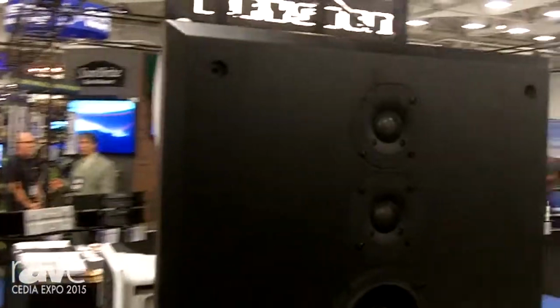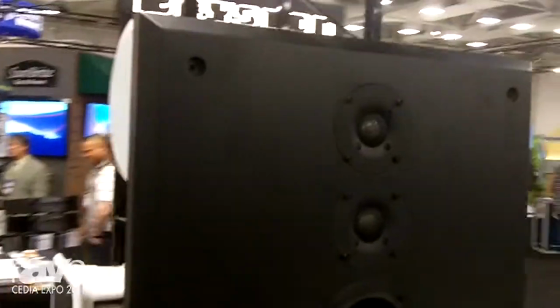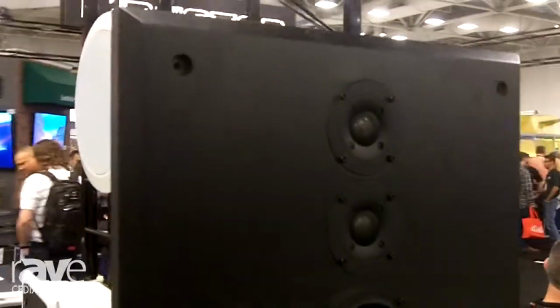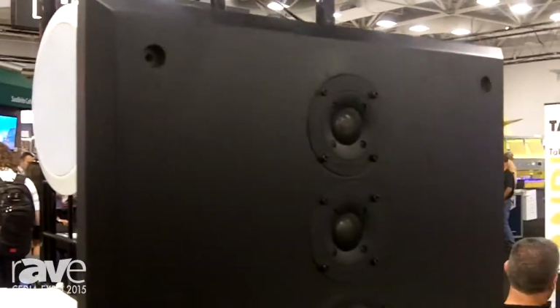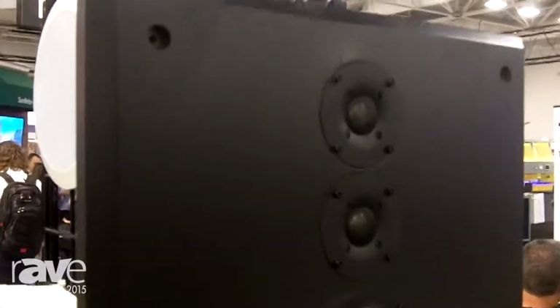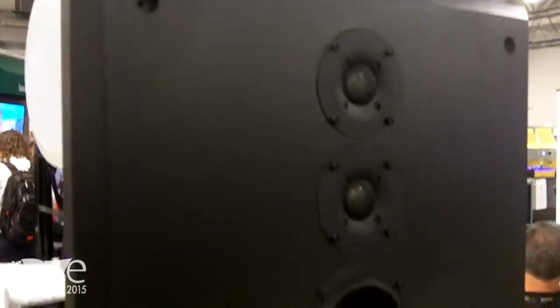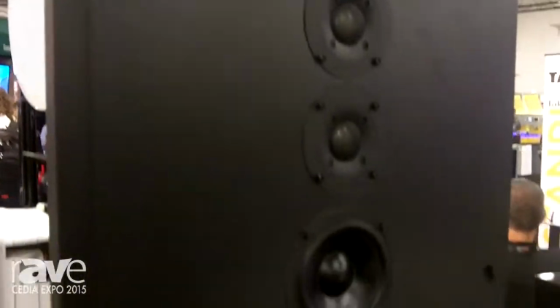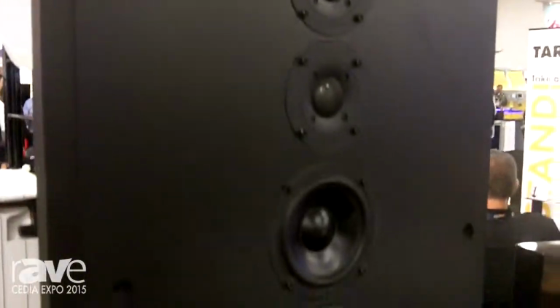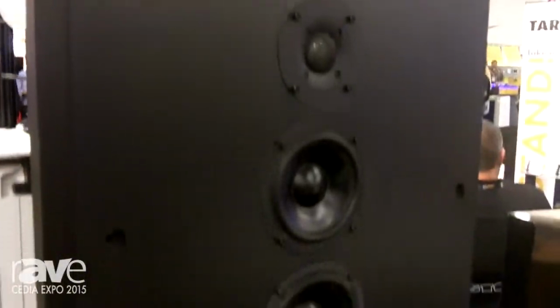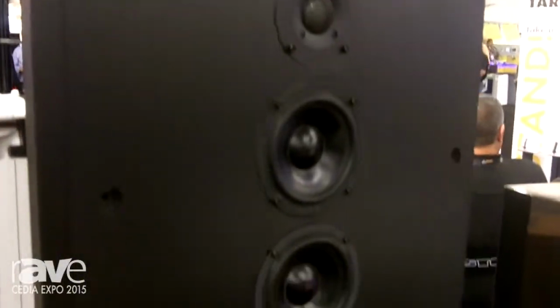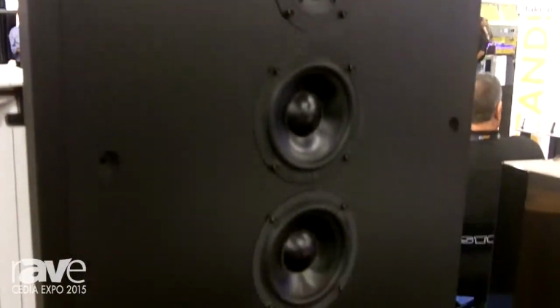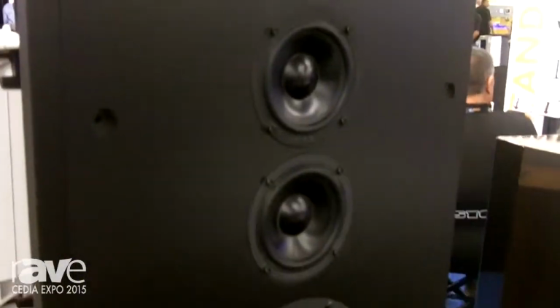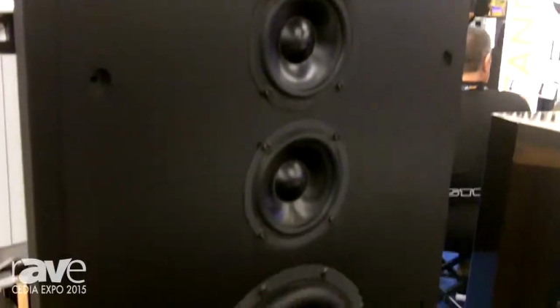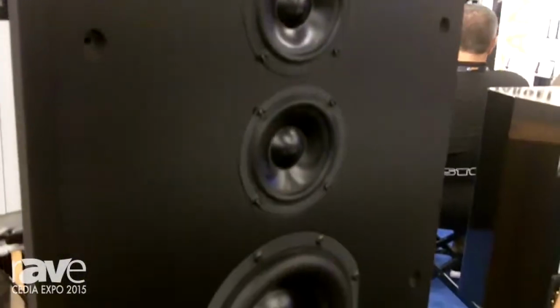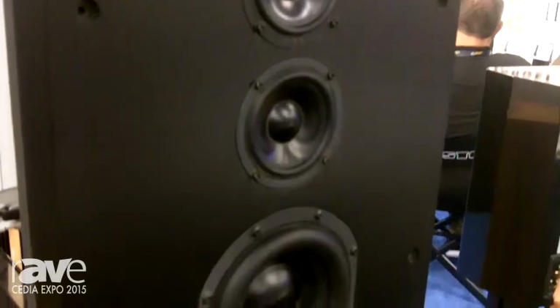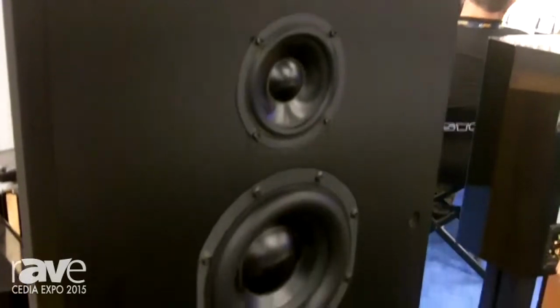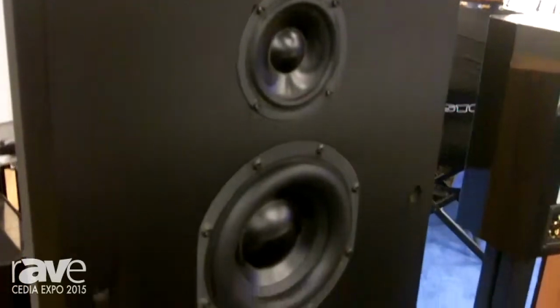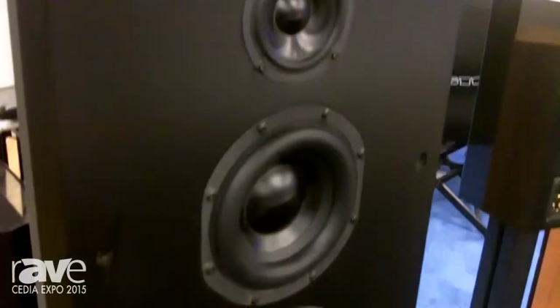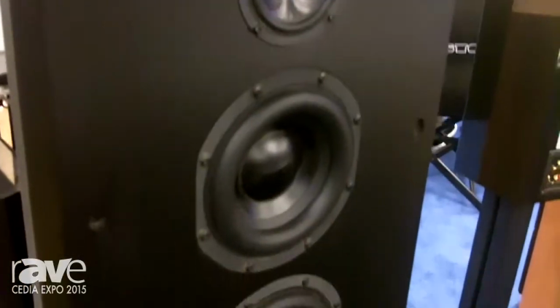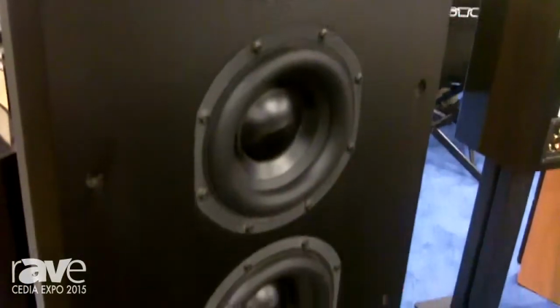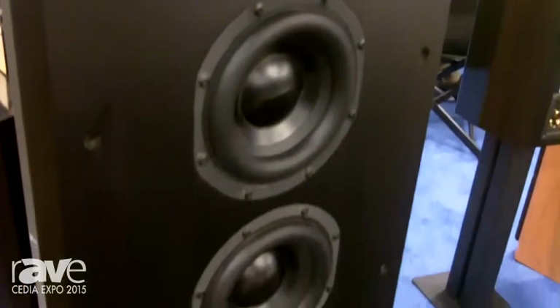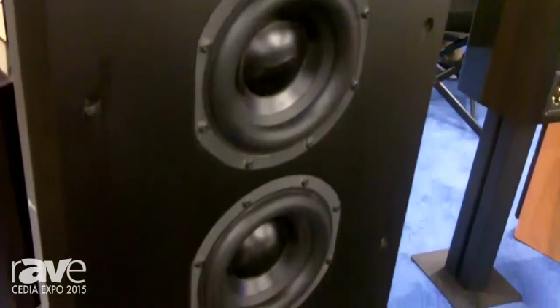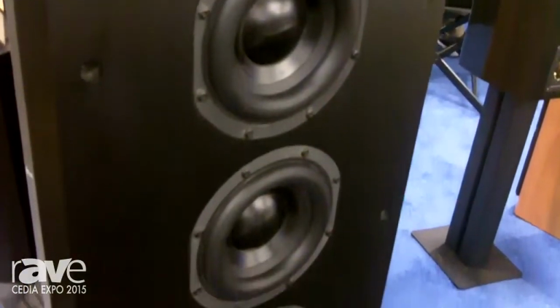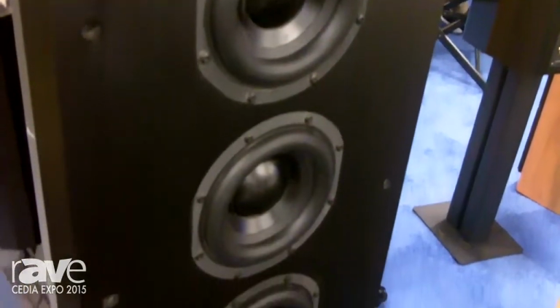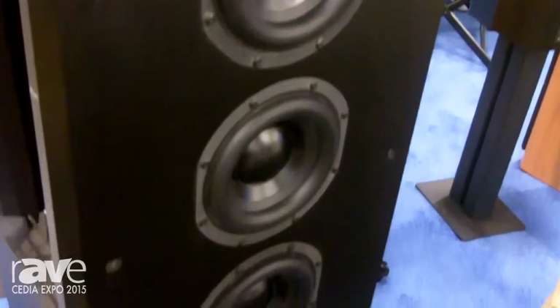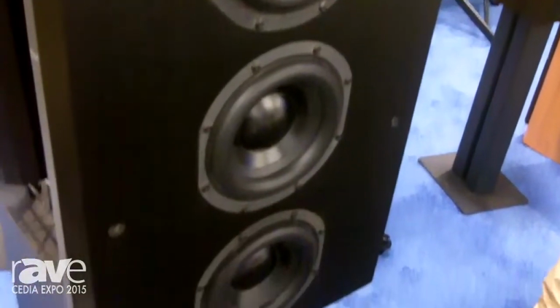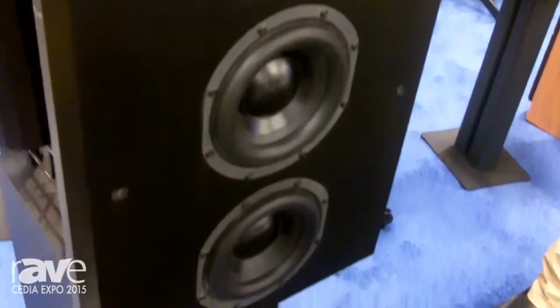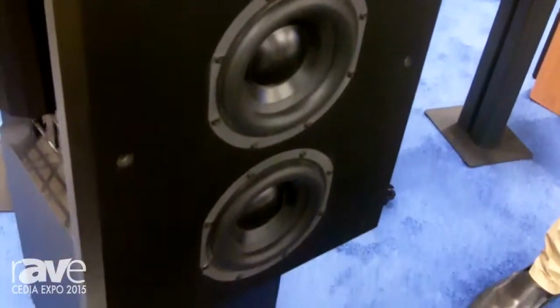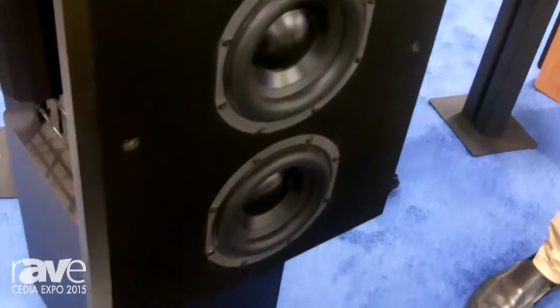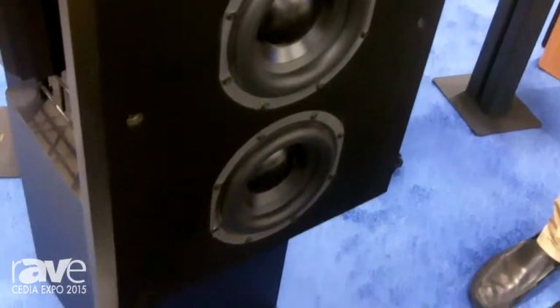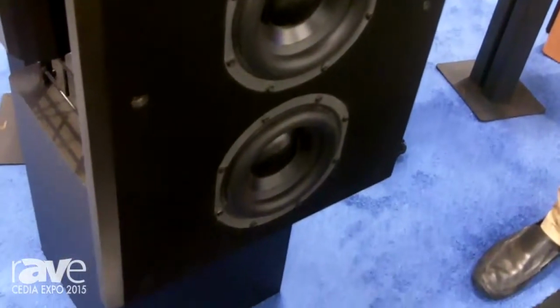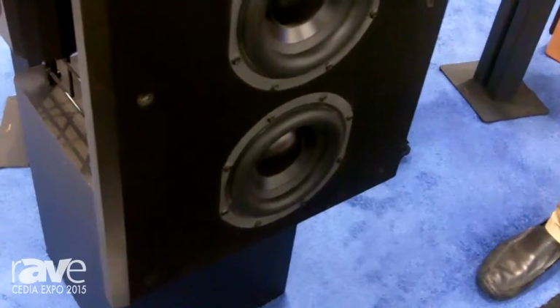Now that Bryston has been producing loudspeakers for a little over three years, we're proud to transform our innovative loudspeaker products into models that are useful for dedicated home cinema.